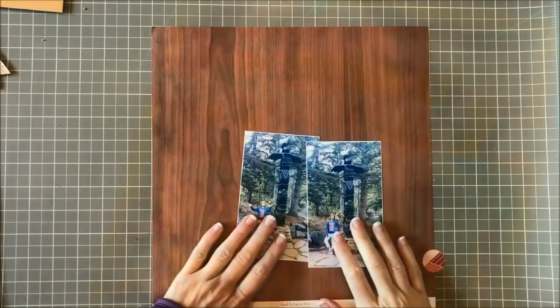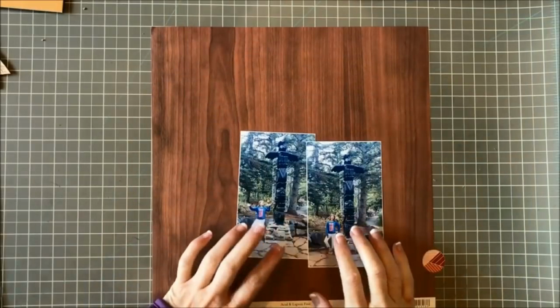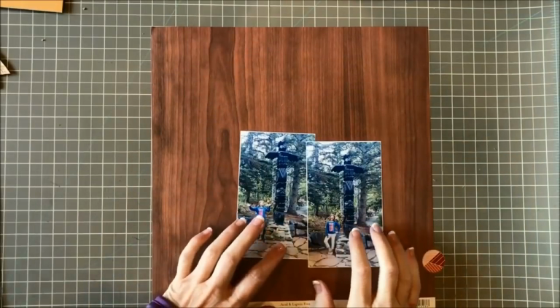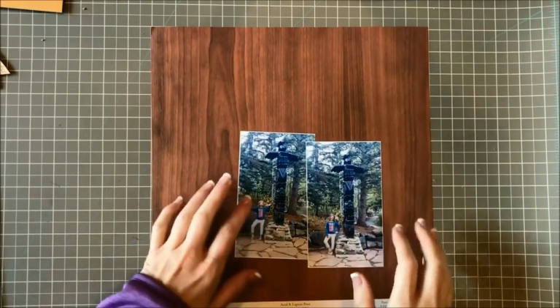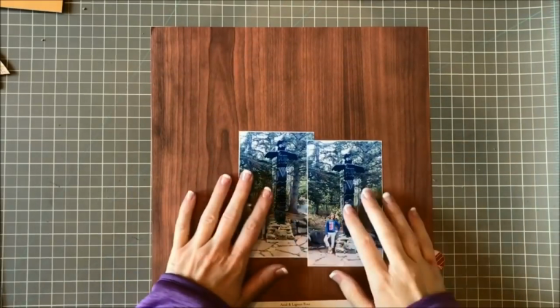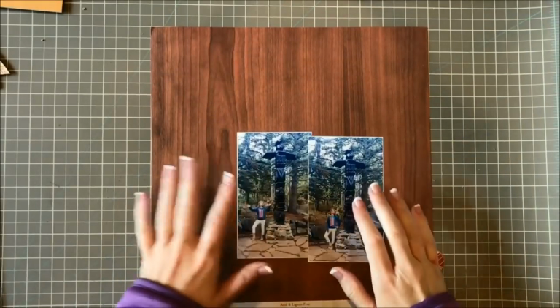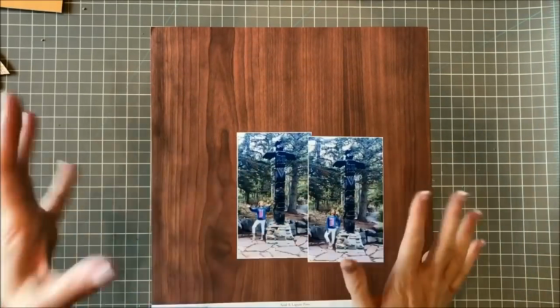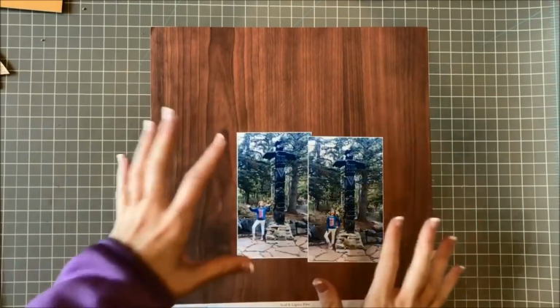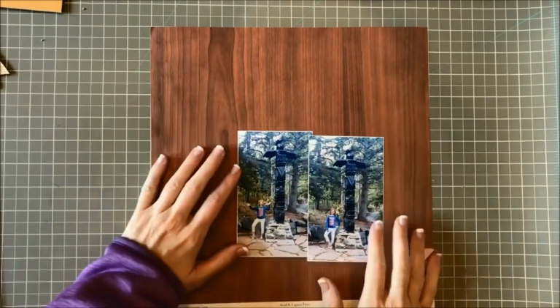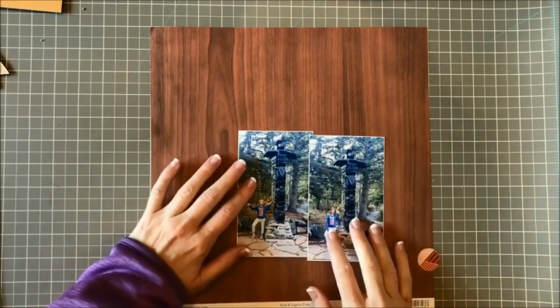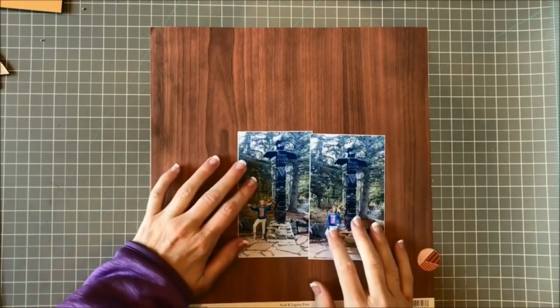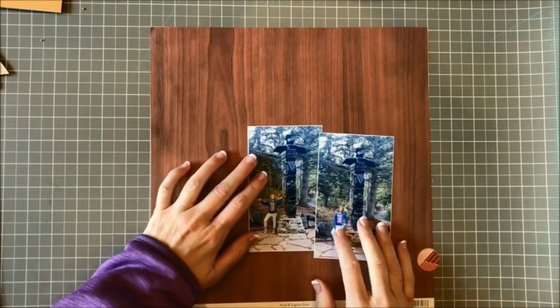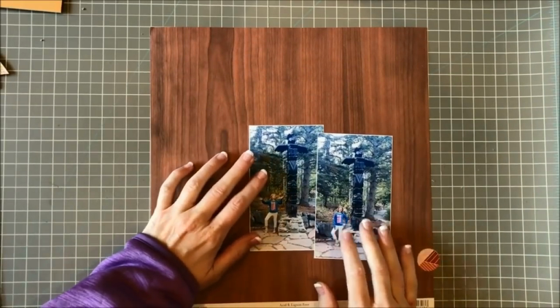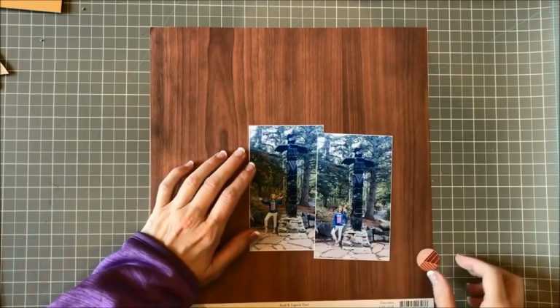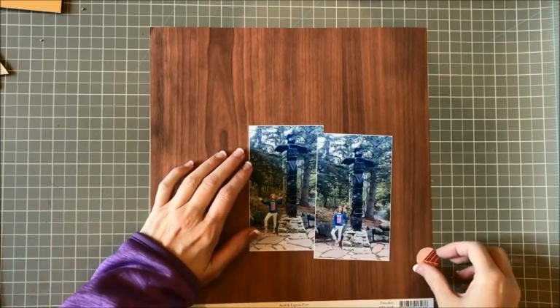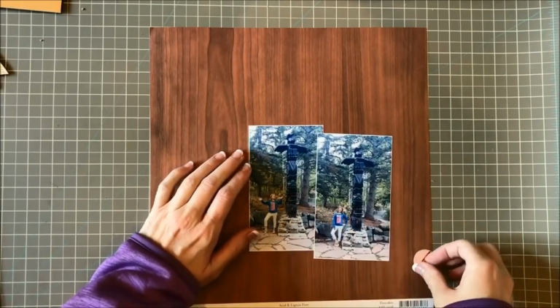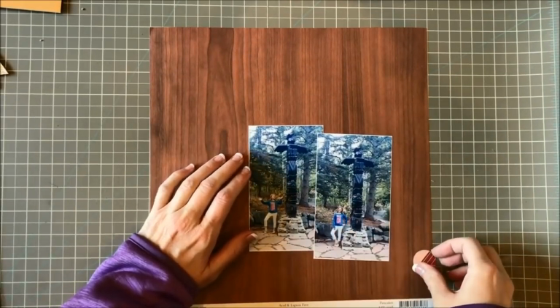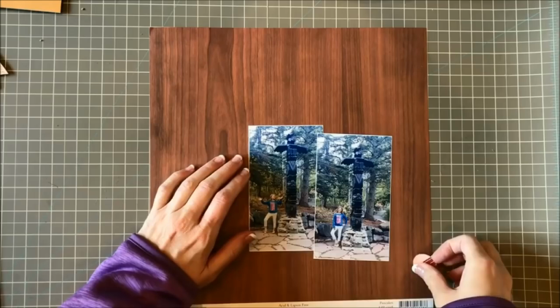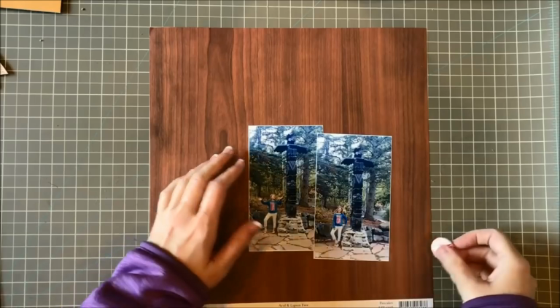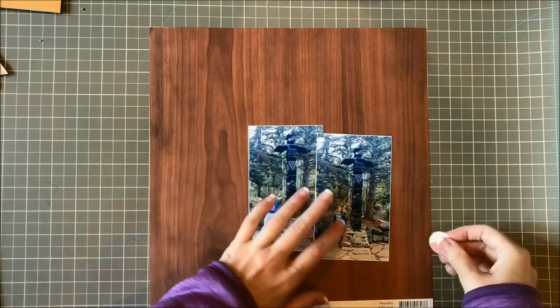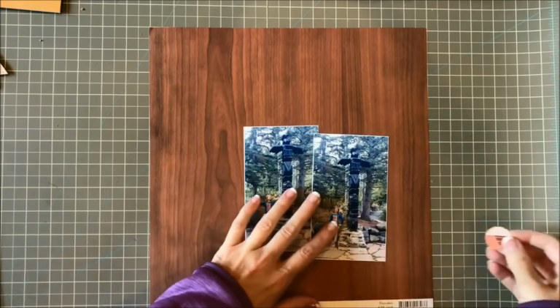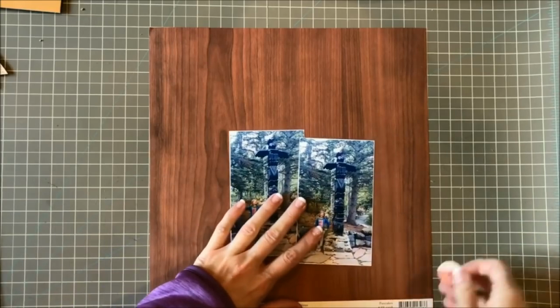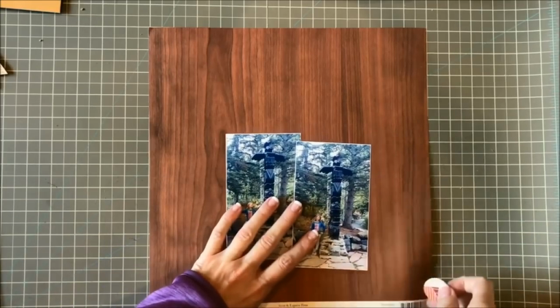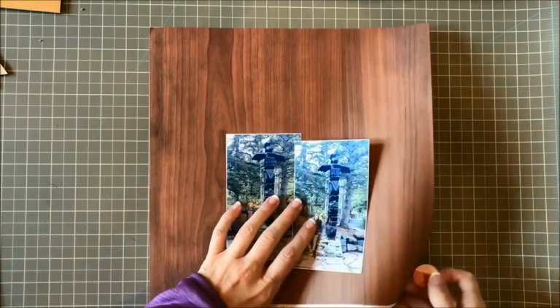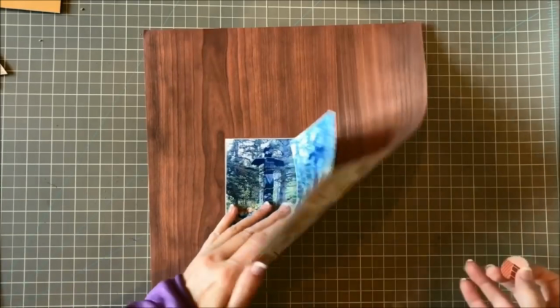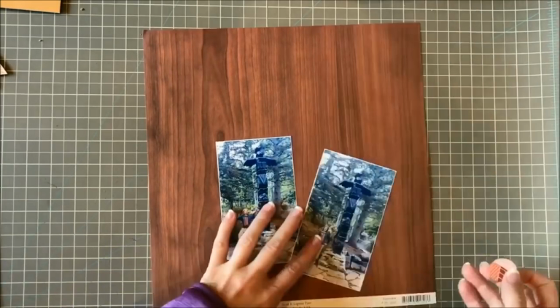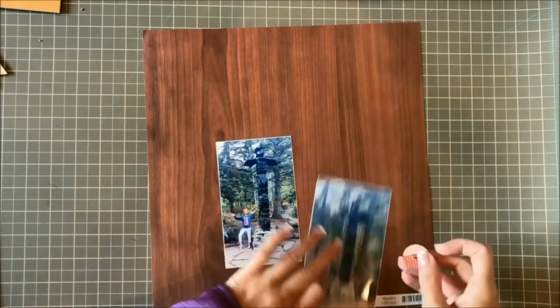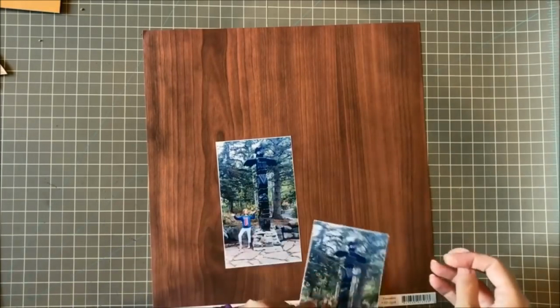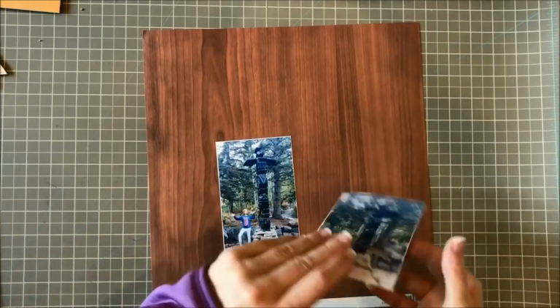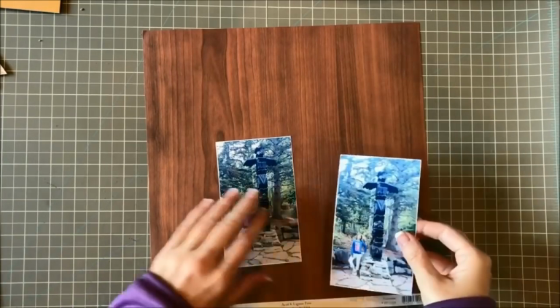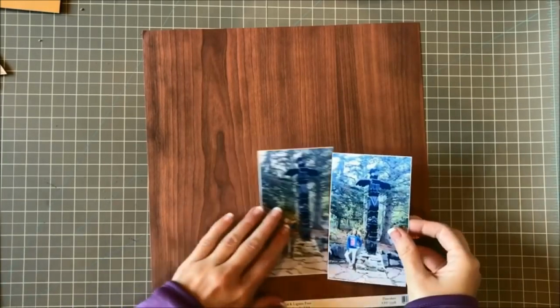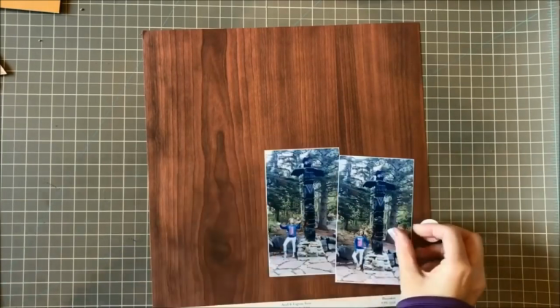Hi guys, it's Shanna Eubink. It's been a long time since I've done a process video and I thought I would turn the camera on today and maybe film a little bit of what I'm working on.